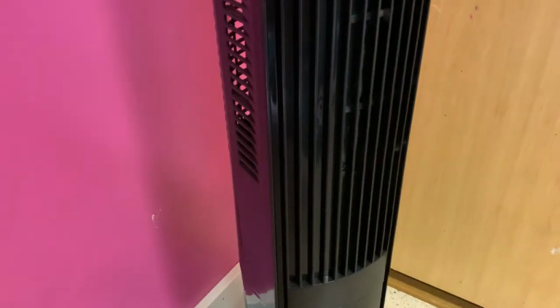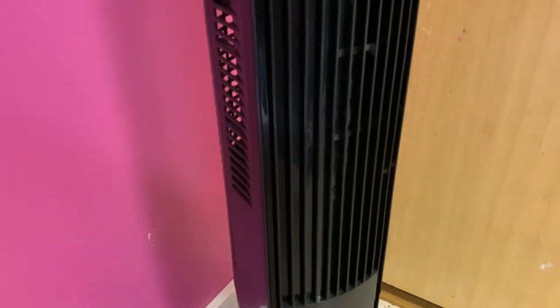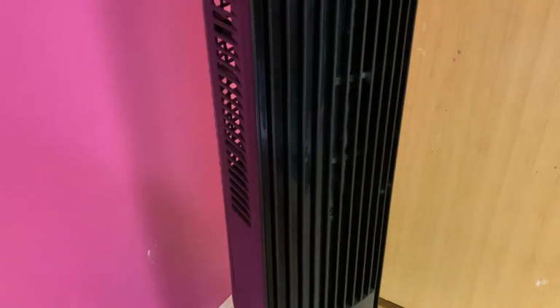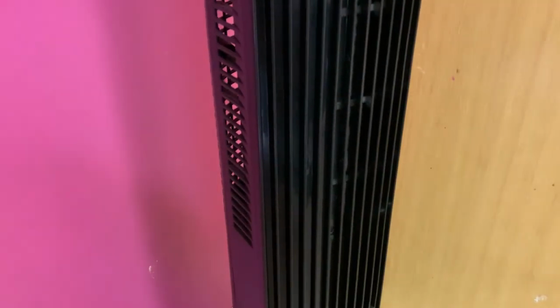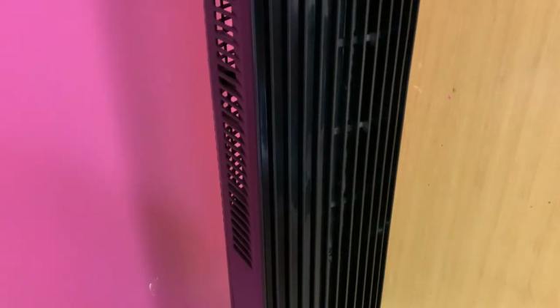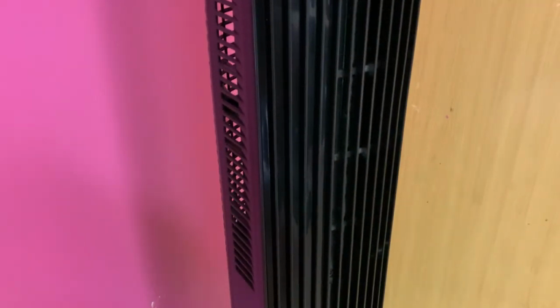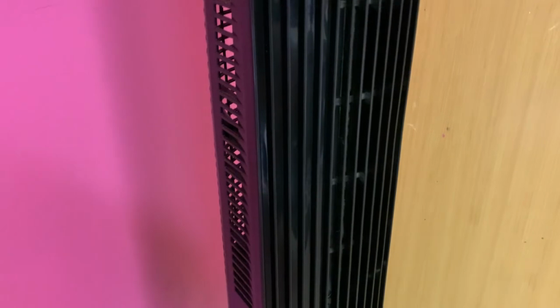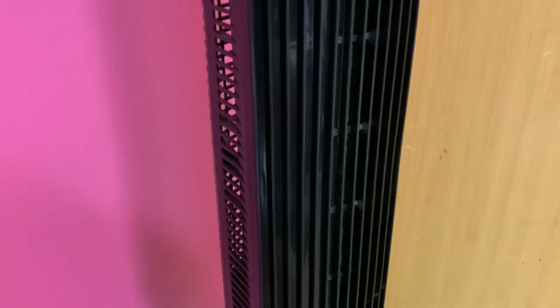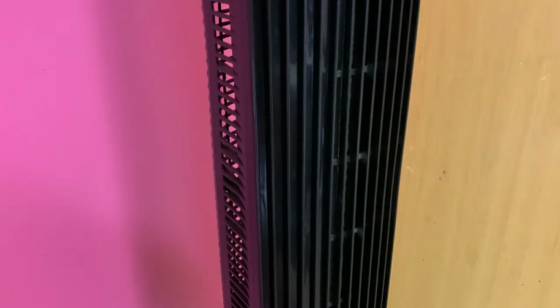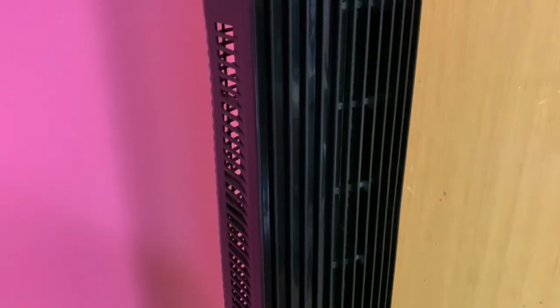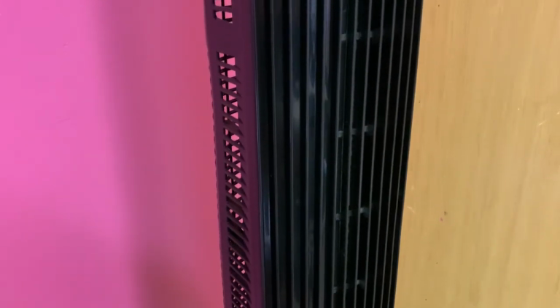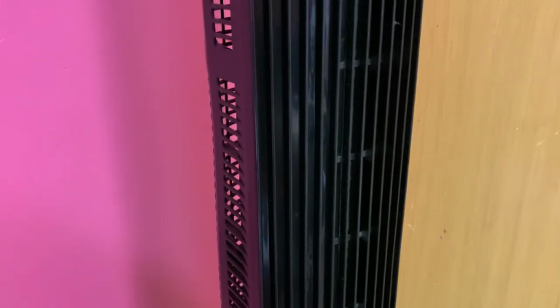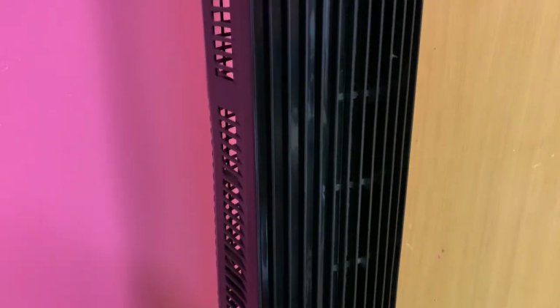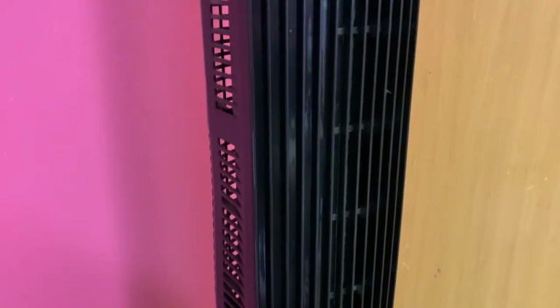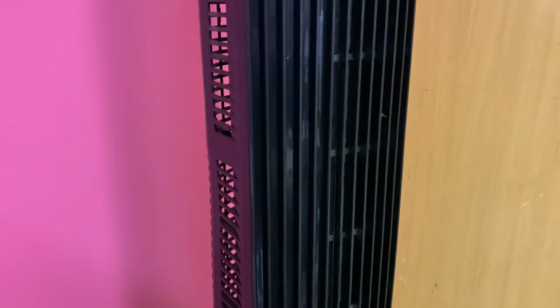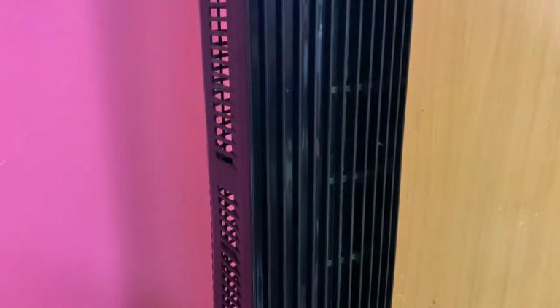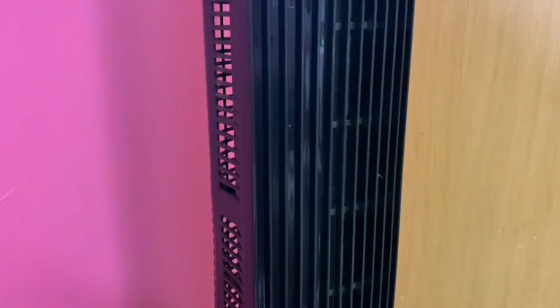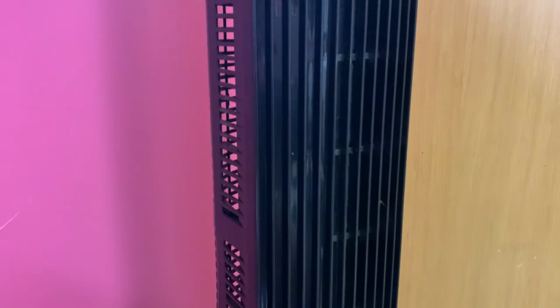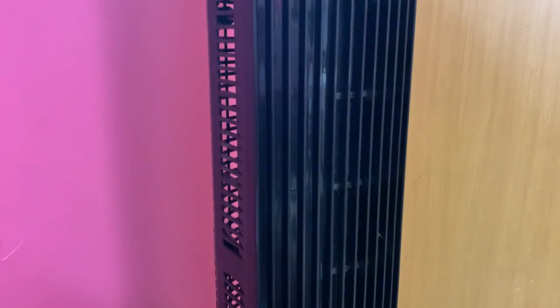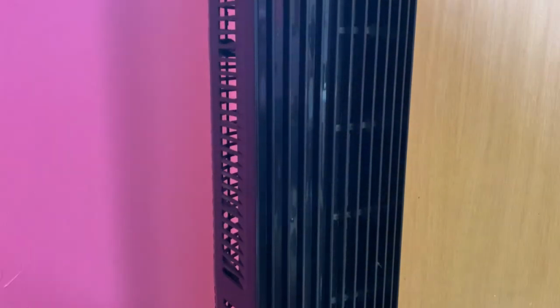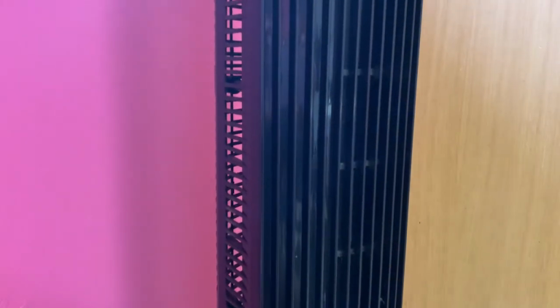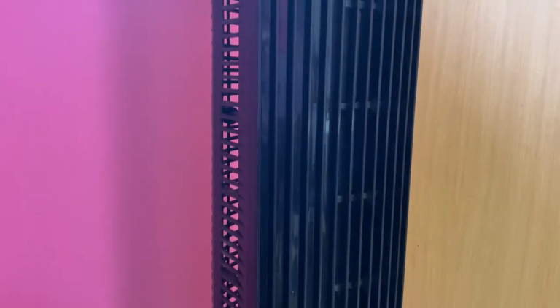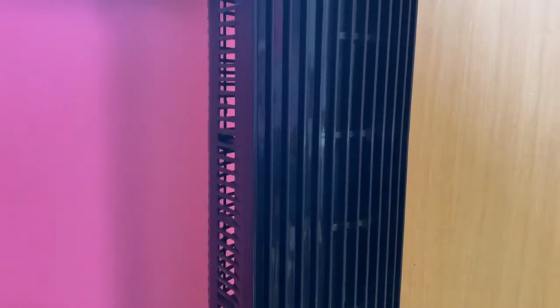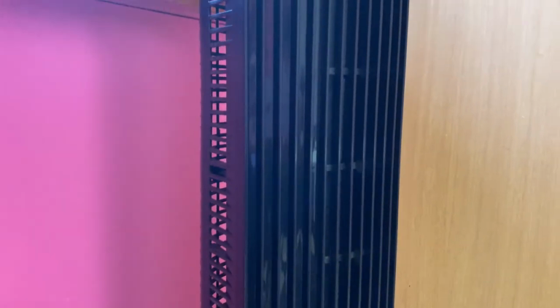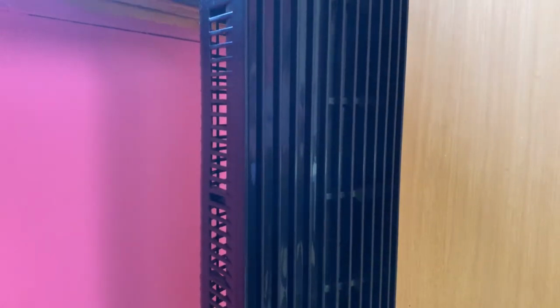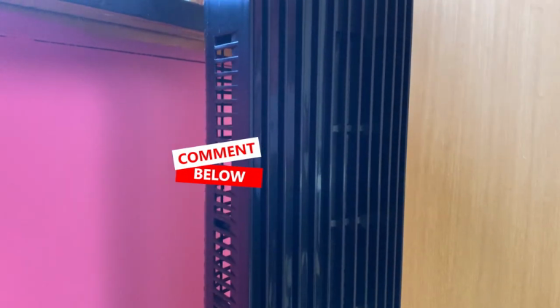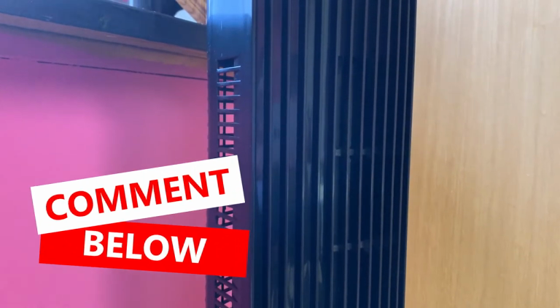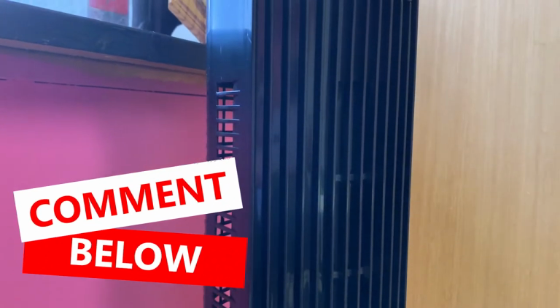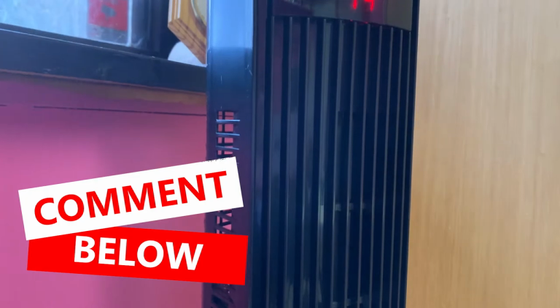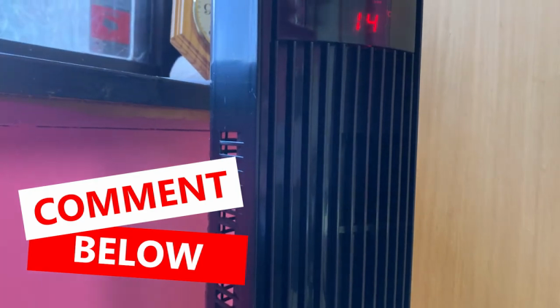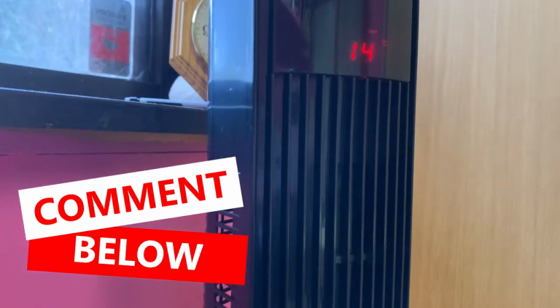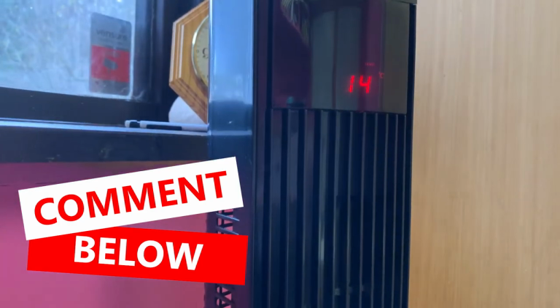I can't imagine riding indoors without using a fan. As a matter of fact I have tried it a couple of times and it just doesn't work. This is not the best fan and I'm looking to replace it in the near future. If you have any suggestions please let me know in the comment section below.